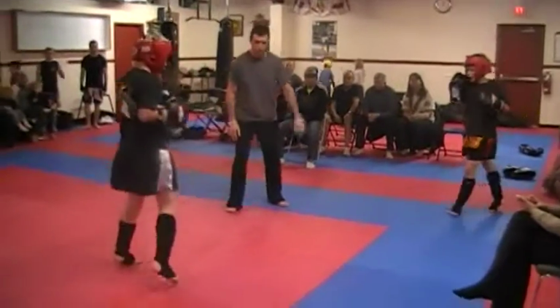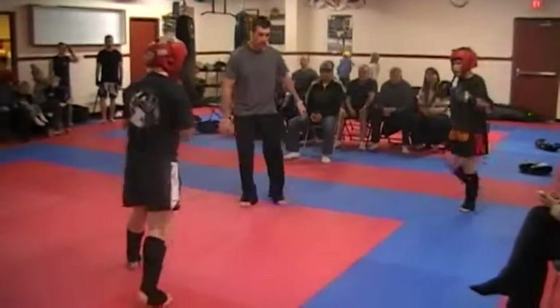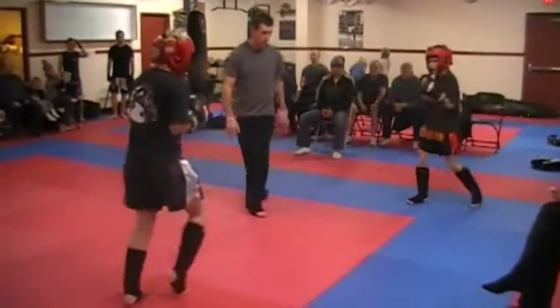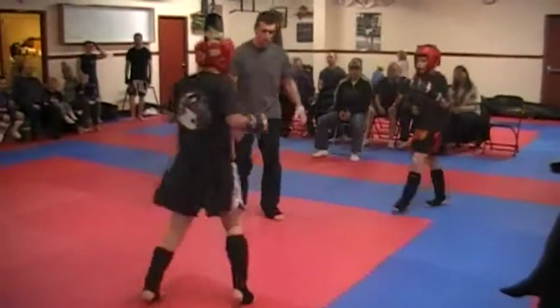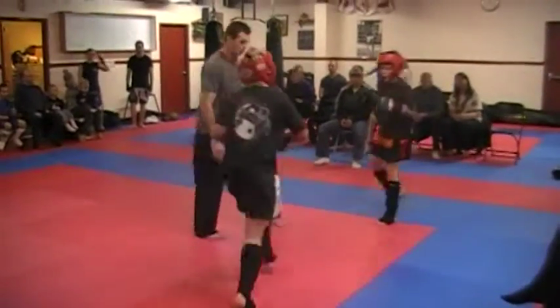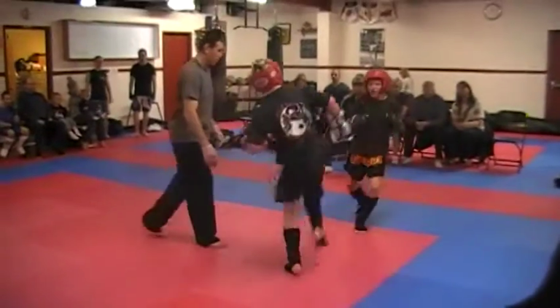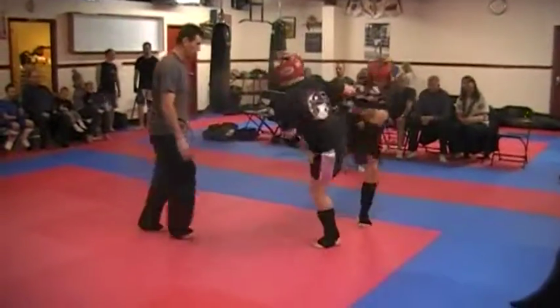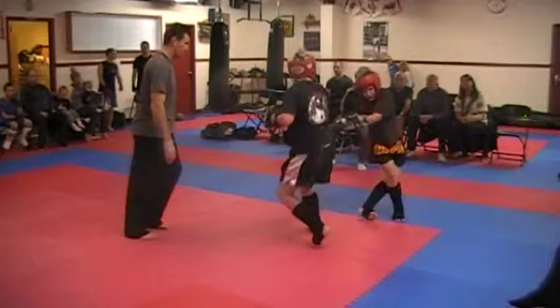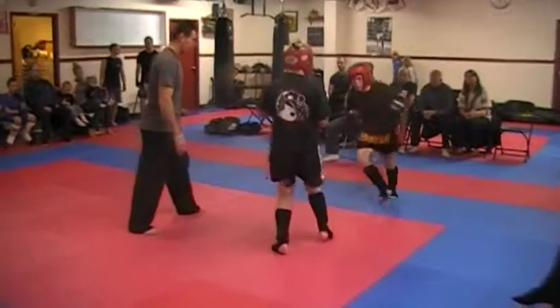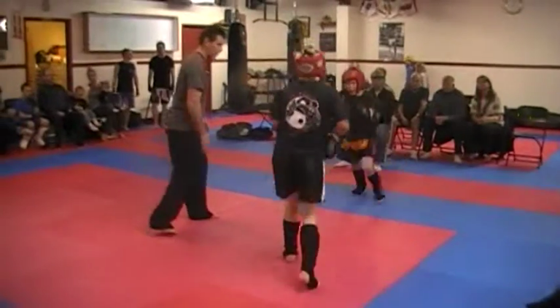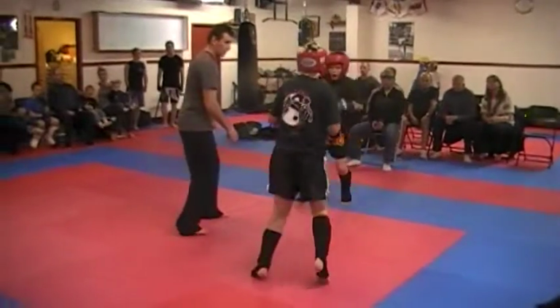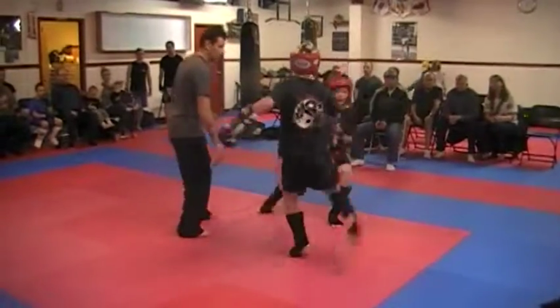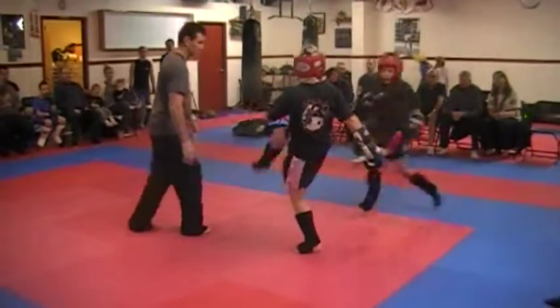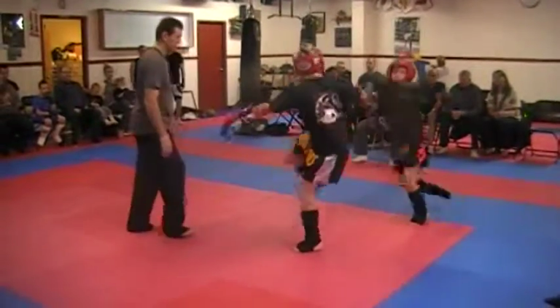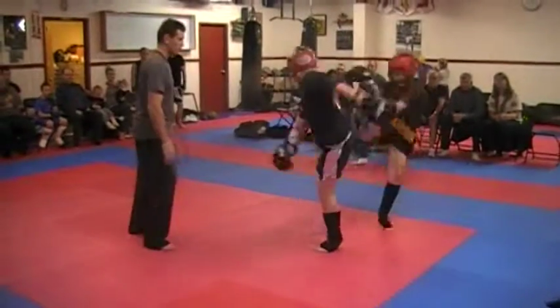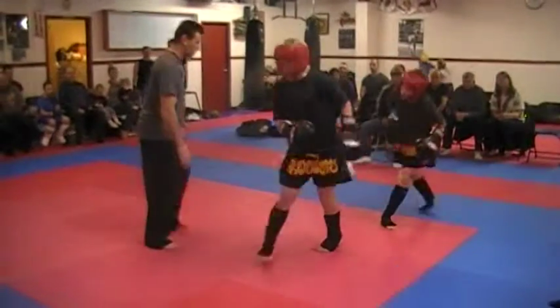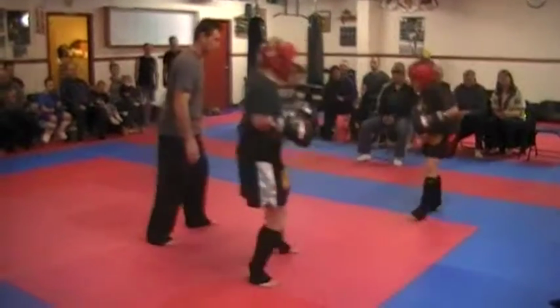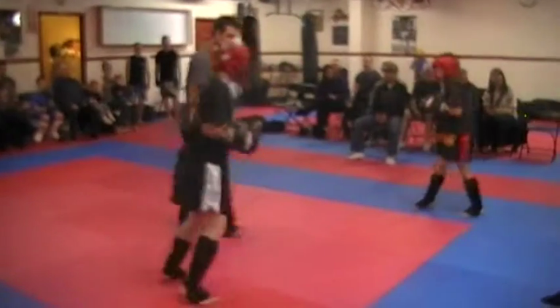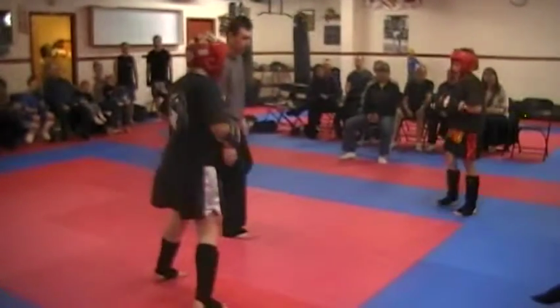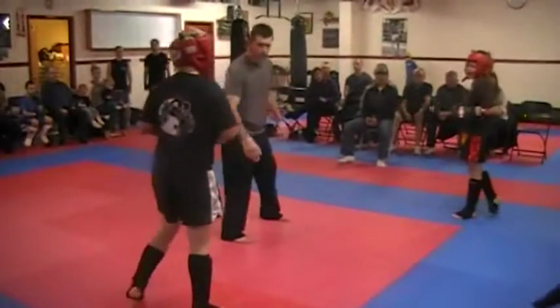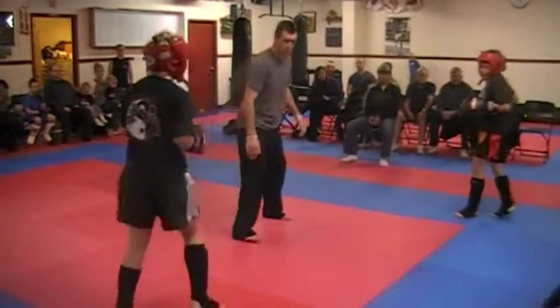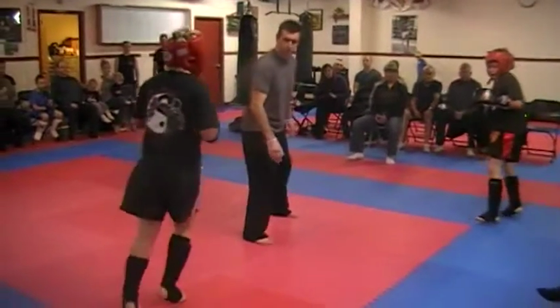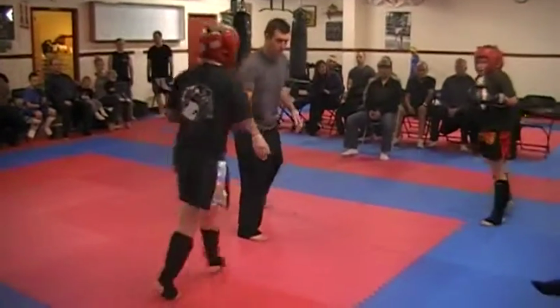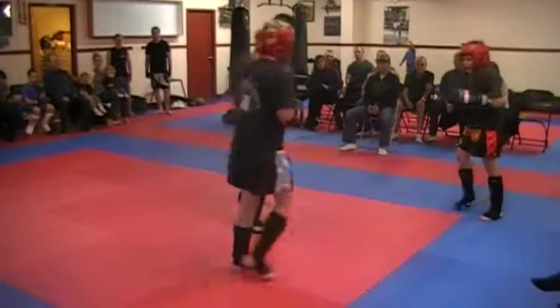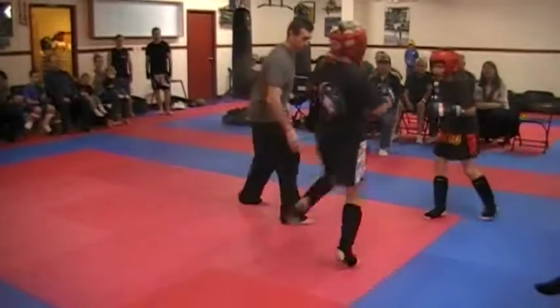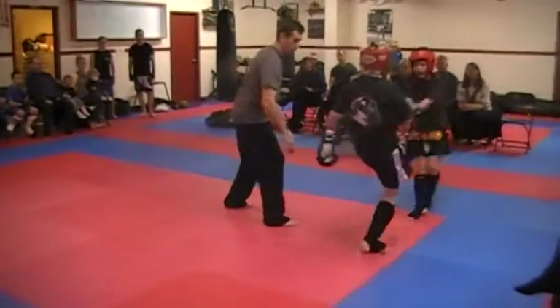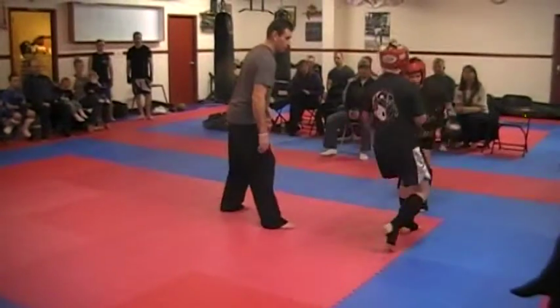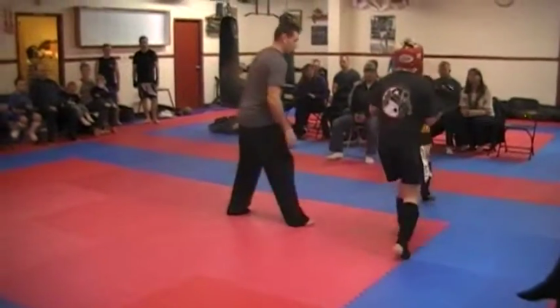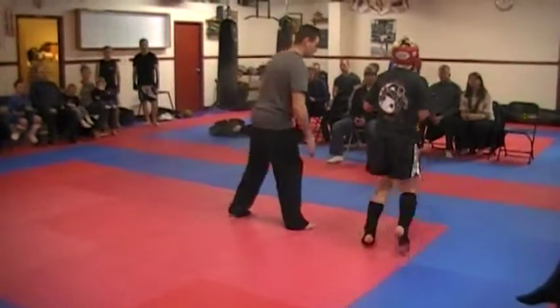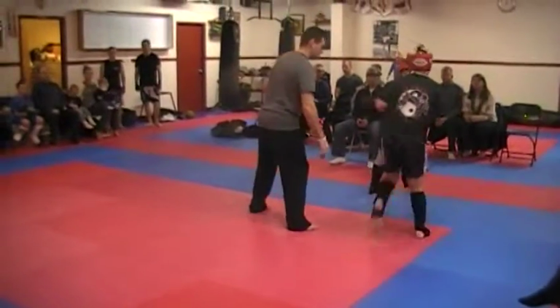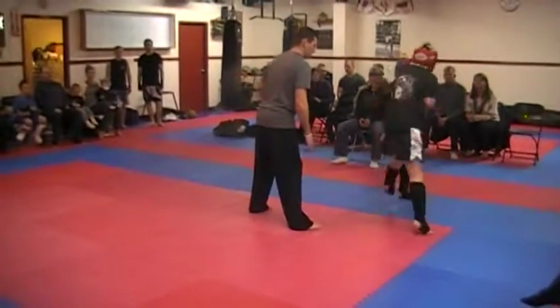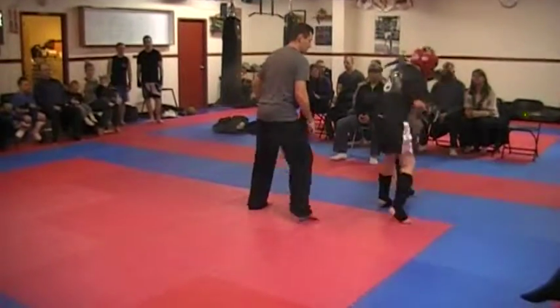Ten seconds. You don't want to be in one spot — move so he can't hit you. Move, move. Yeah, yeah. Ten seconds. Hands up, hands up. Nine.